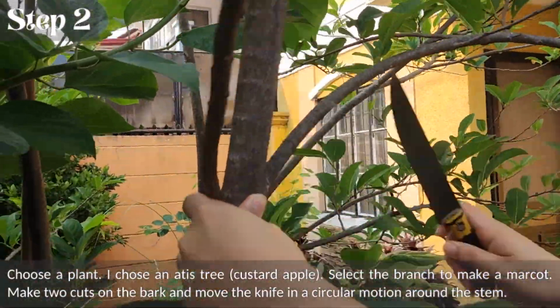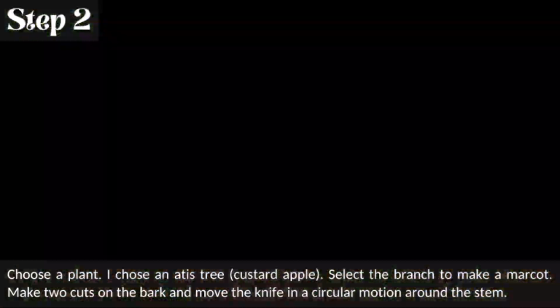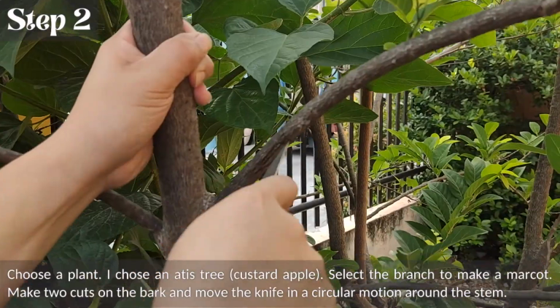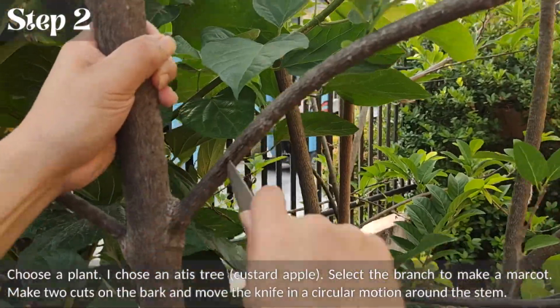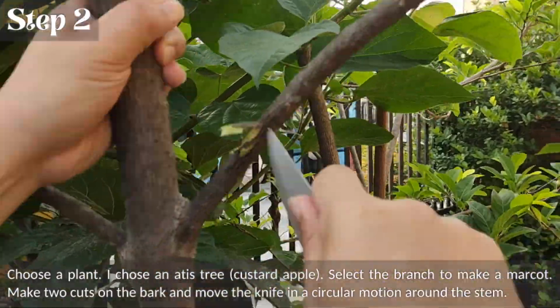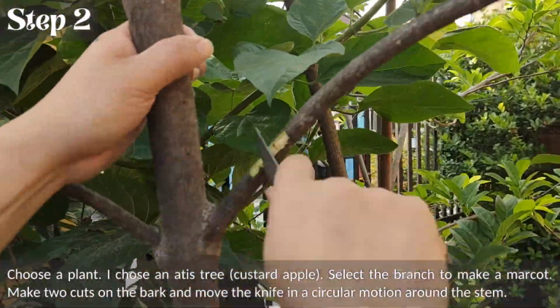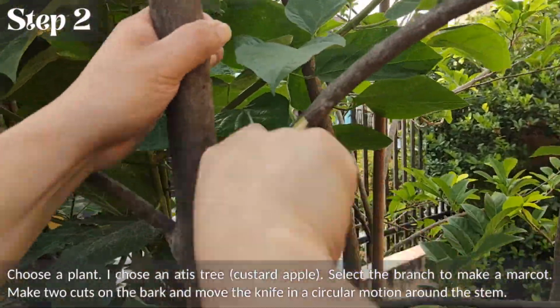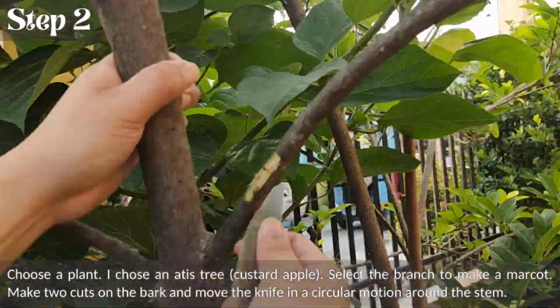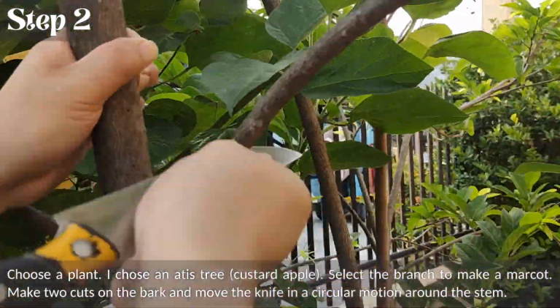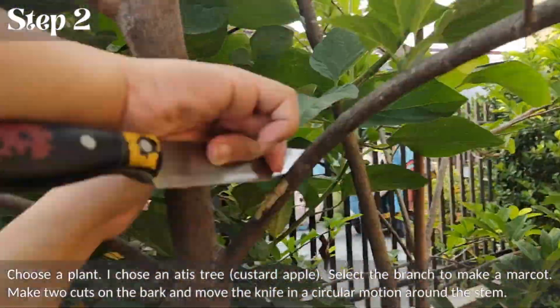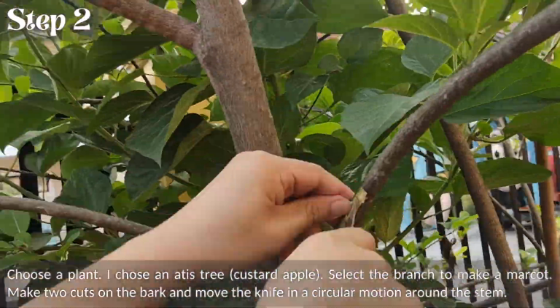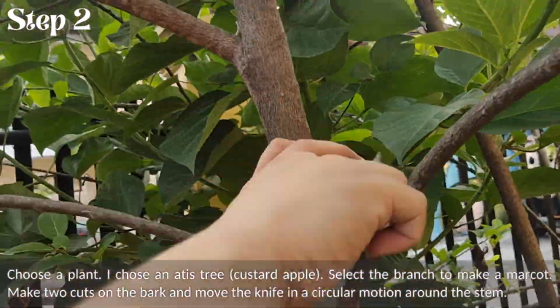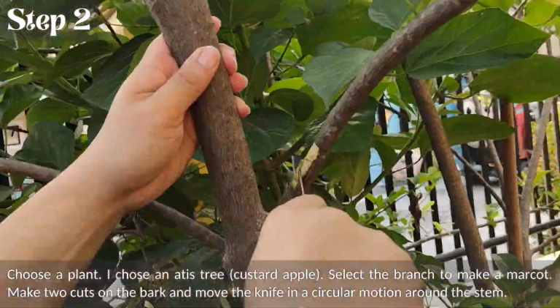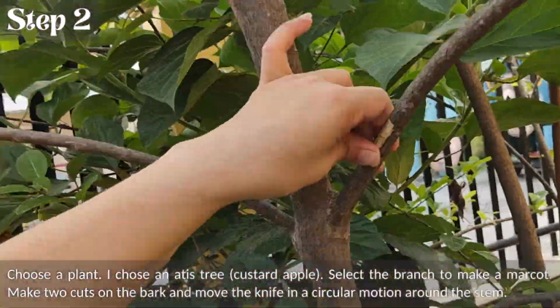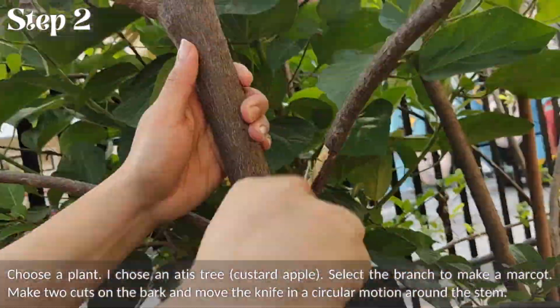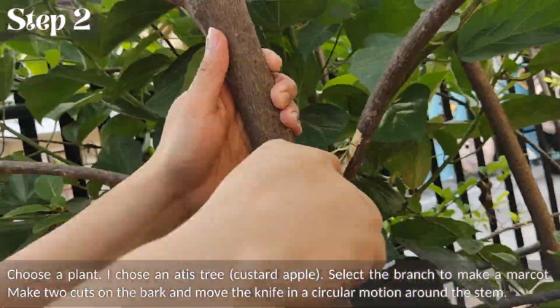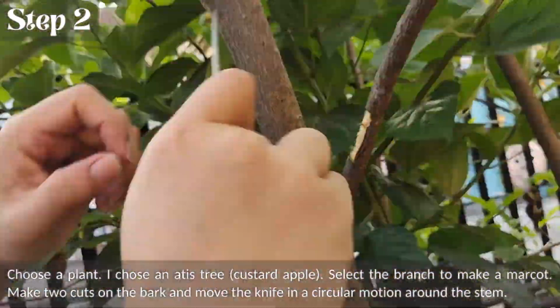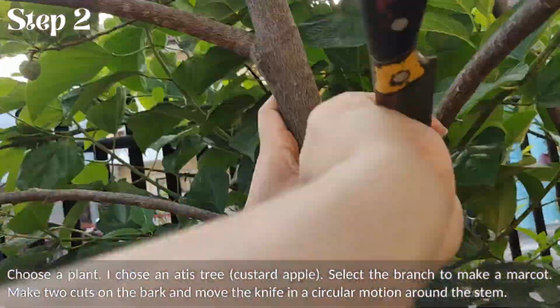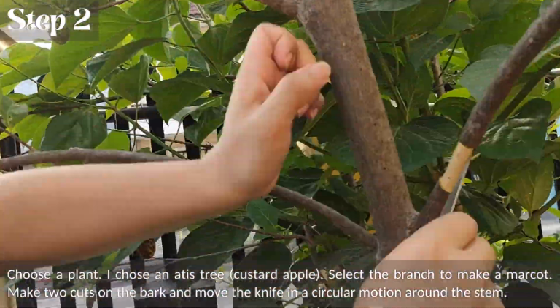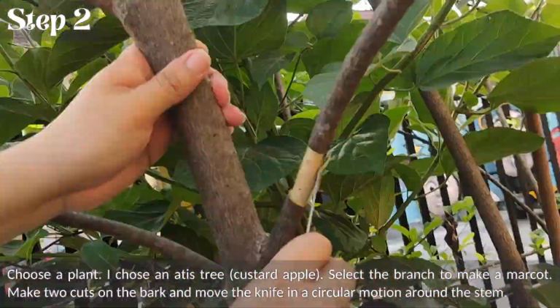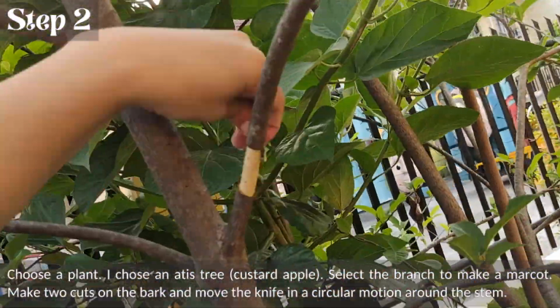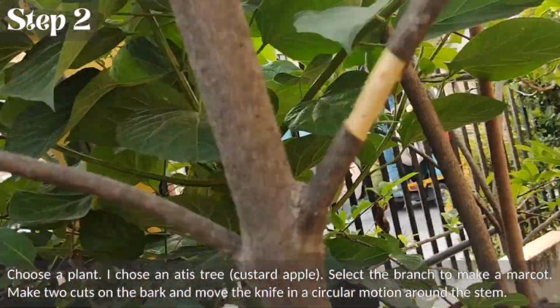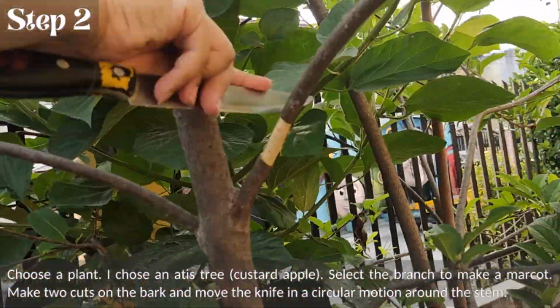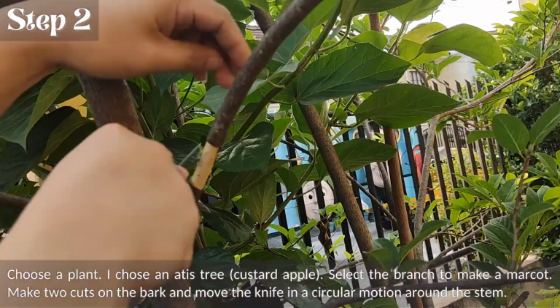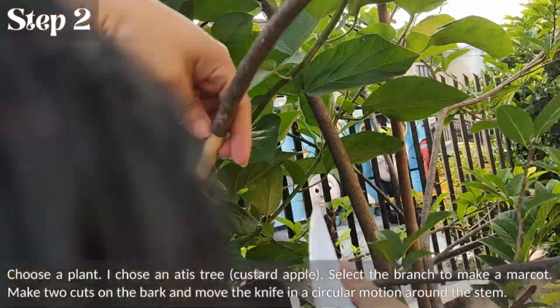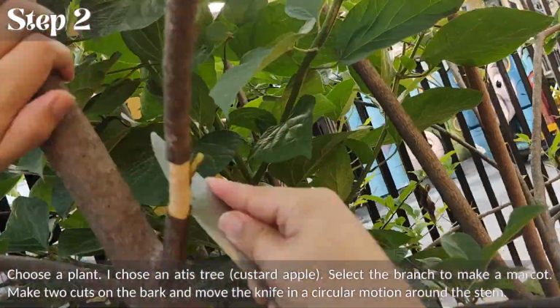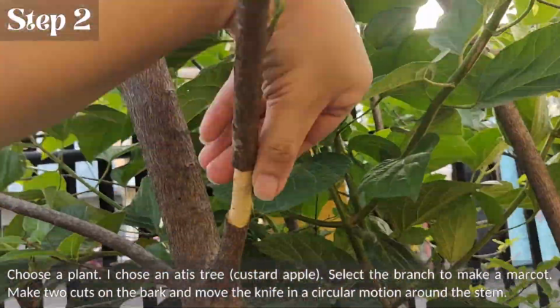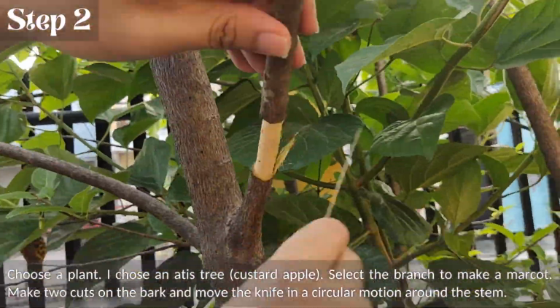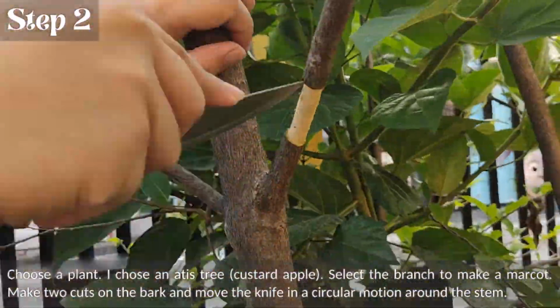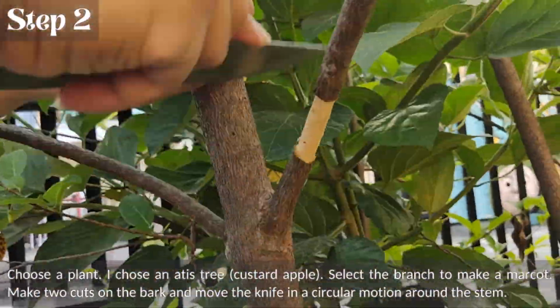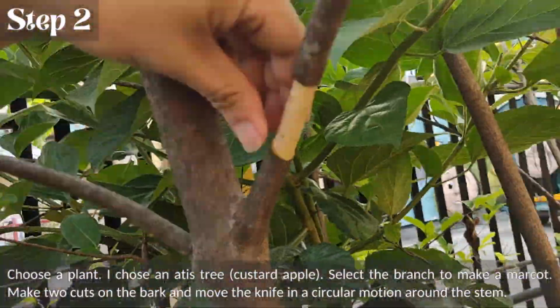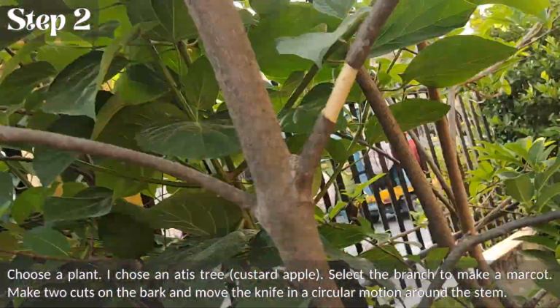Select the branch to make a mark cut. Make two cuts on the bark and move the knife in a circular motion around the stem.